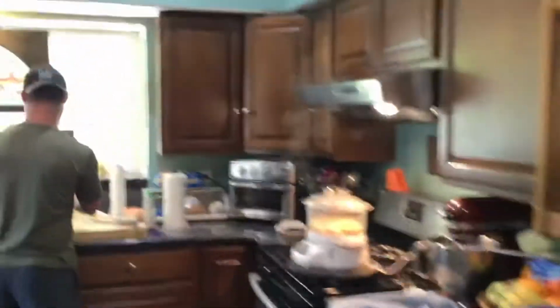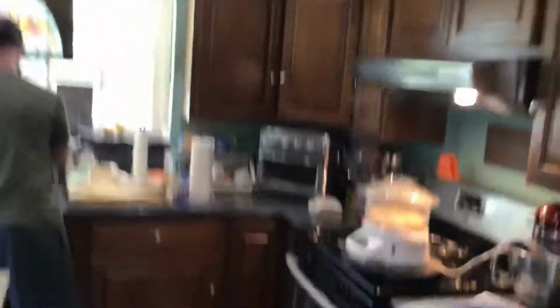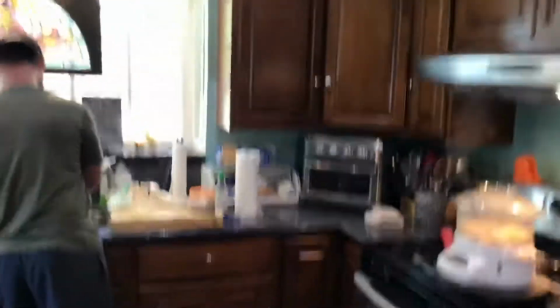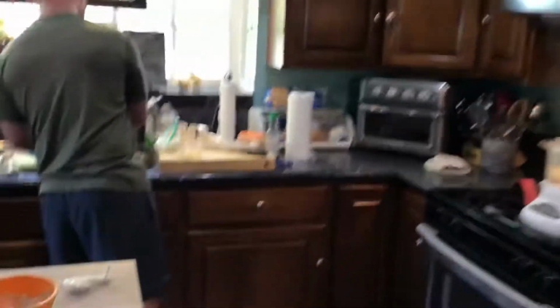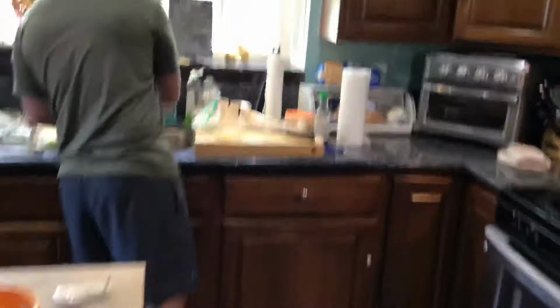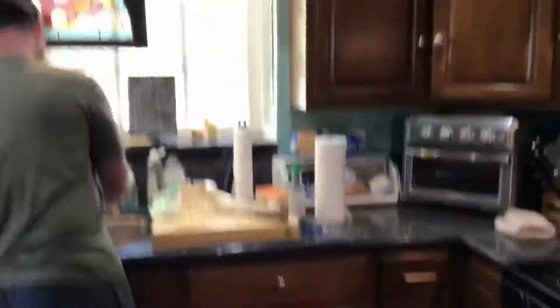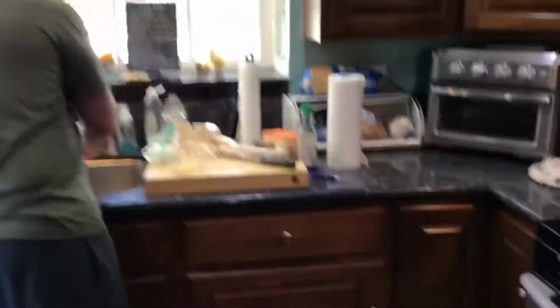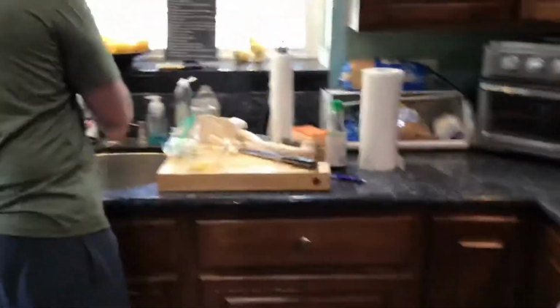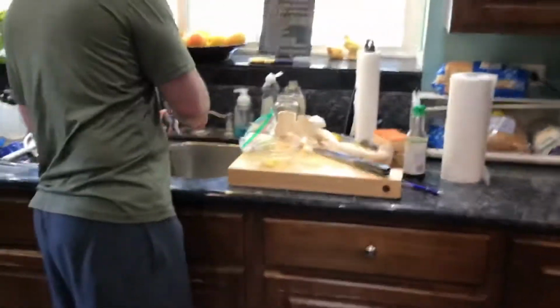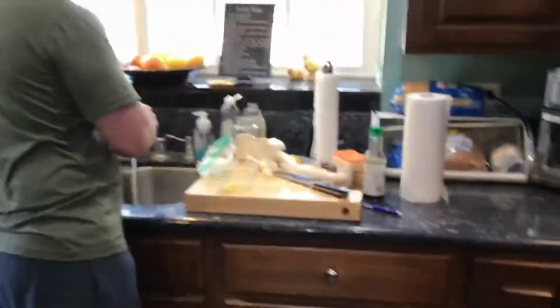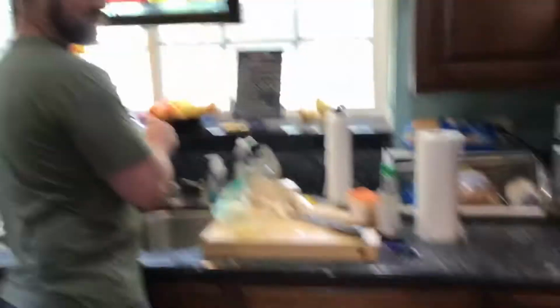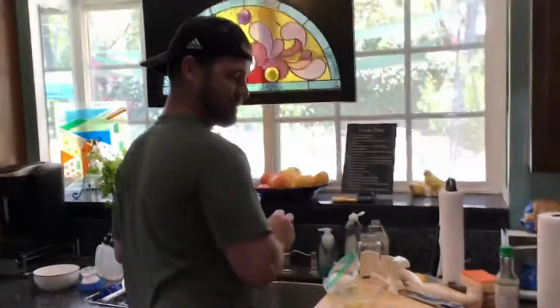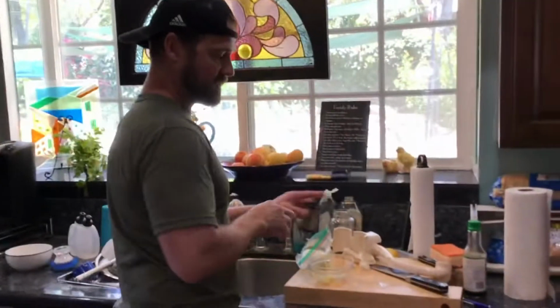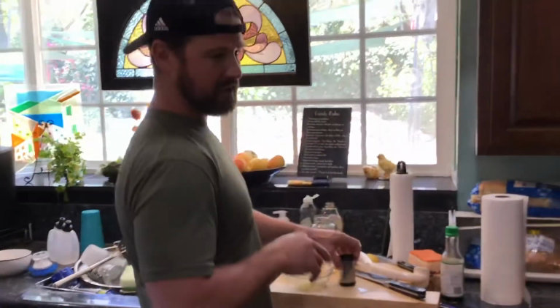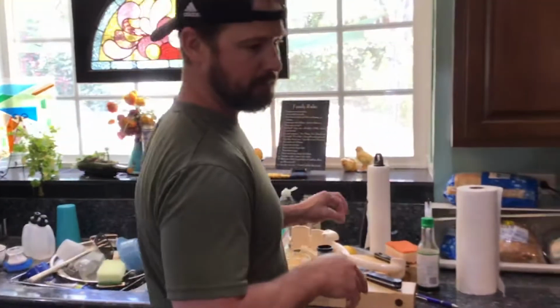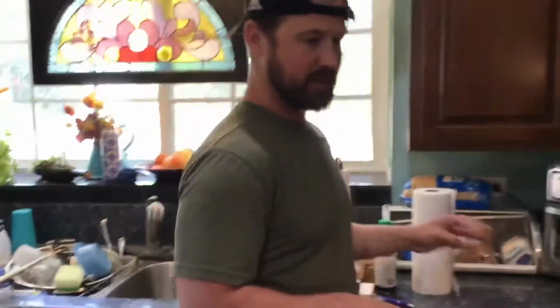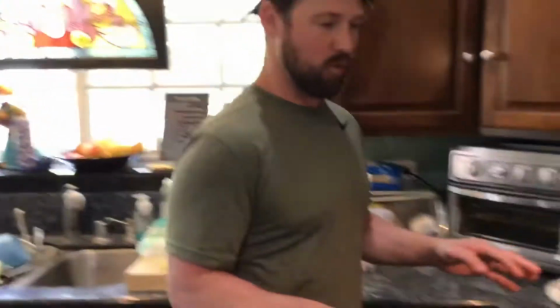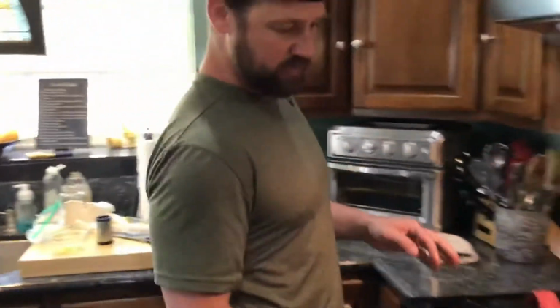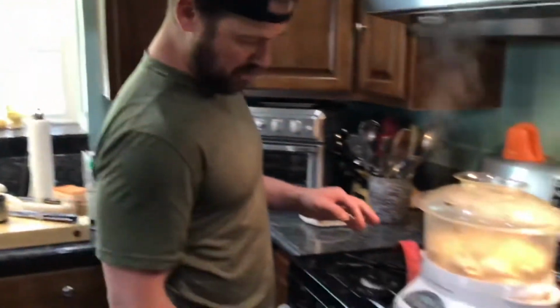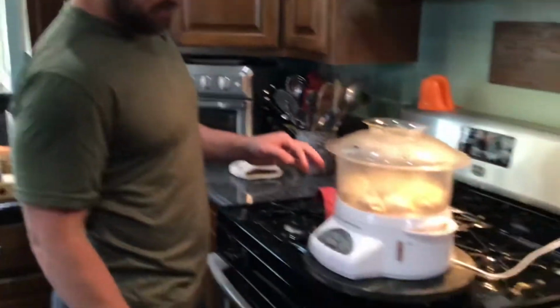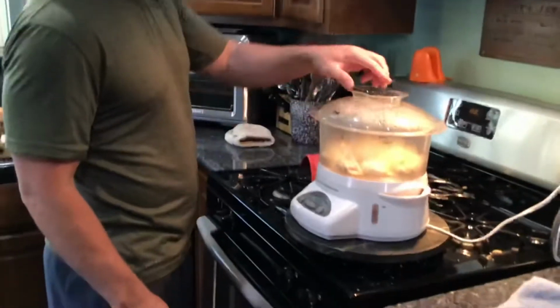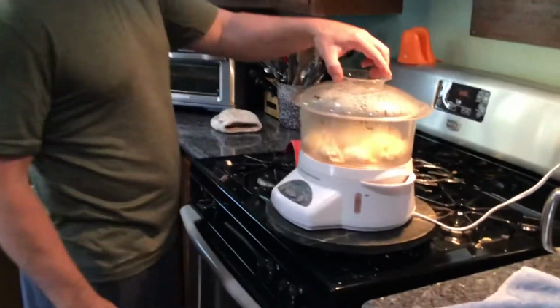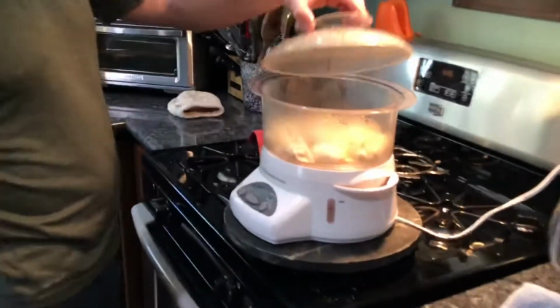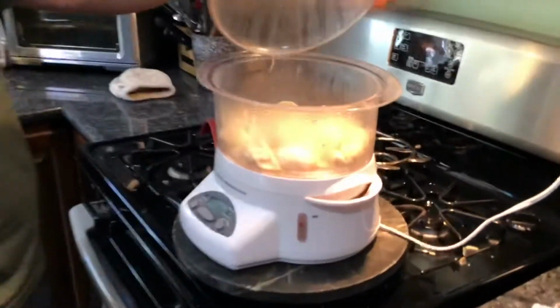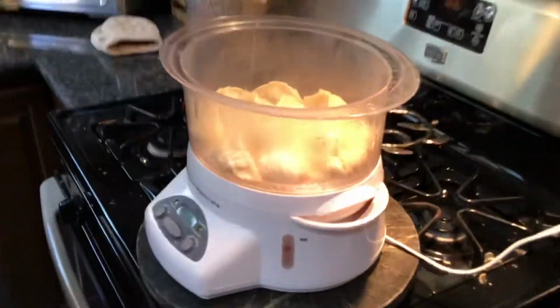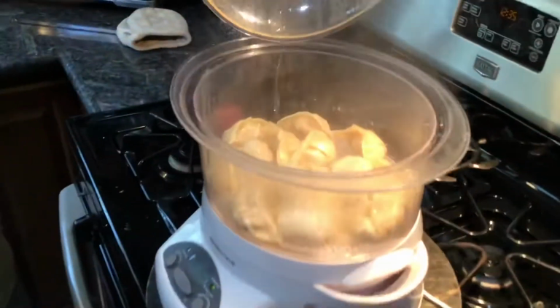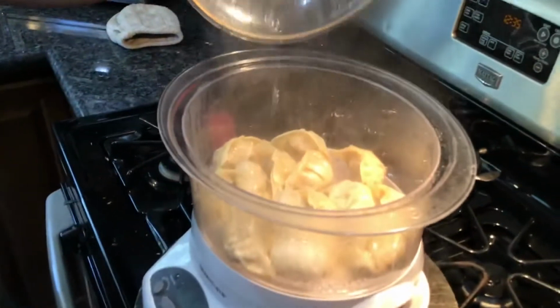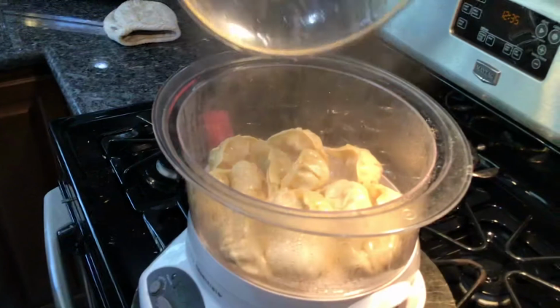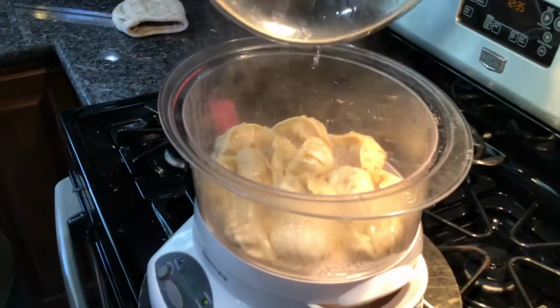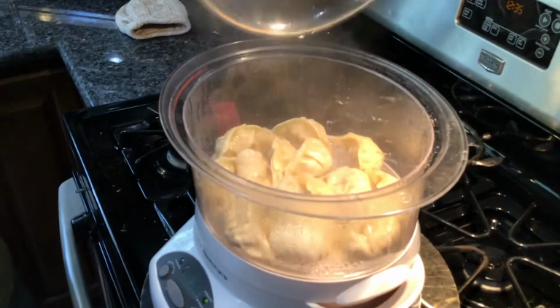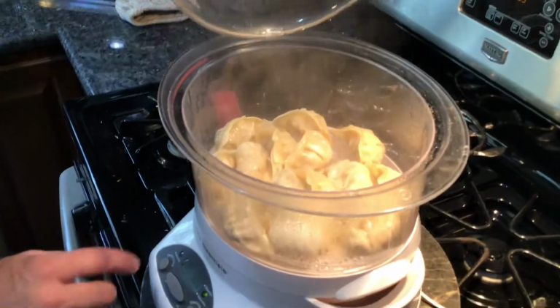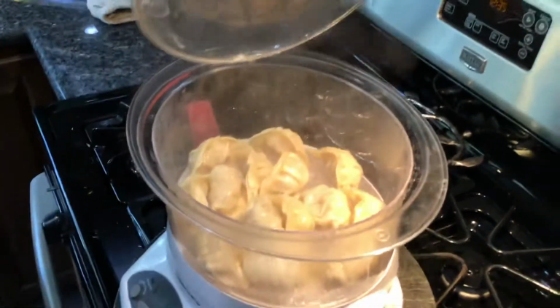We're making... Susan, what are you making? You're chopping. We're steaming them in our wonderful steamer. Pot stickers. Yum, they're pretty much done. They're my favorite.